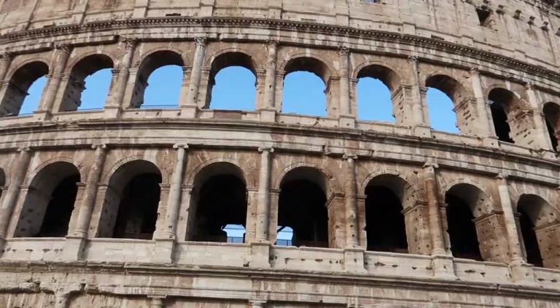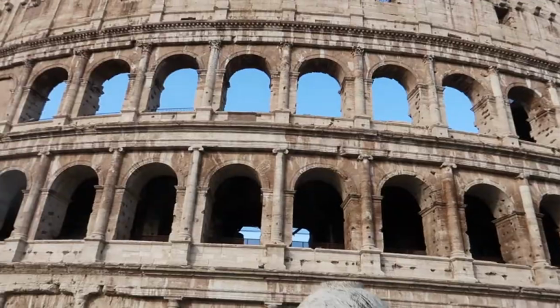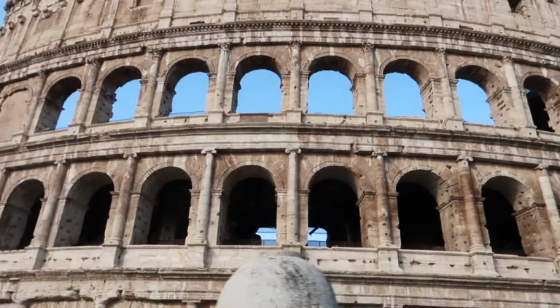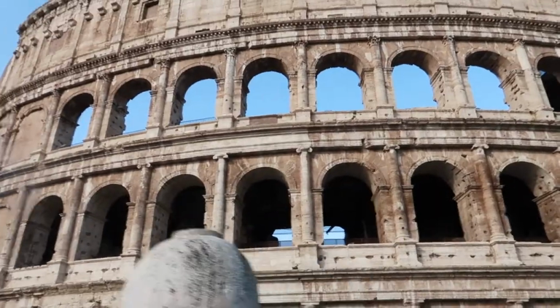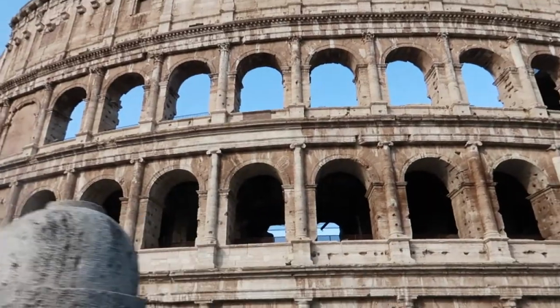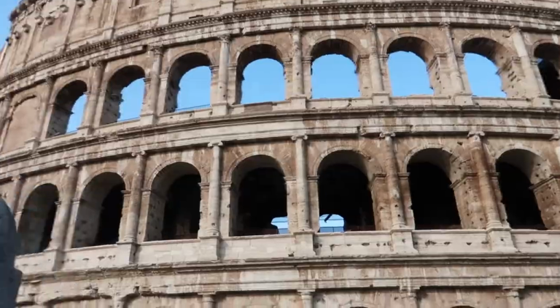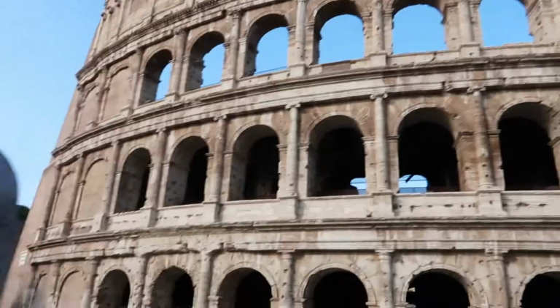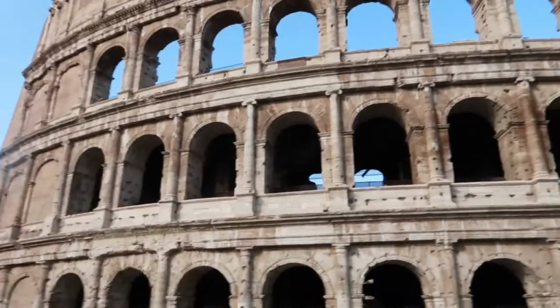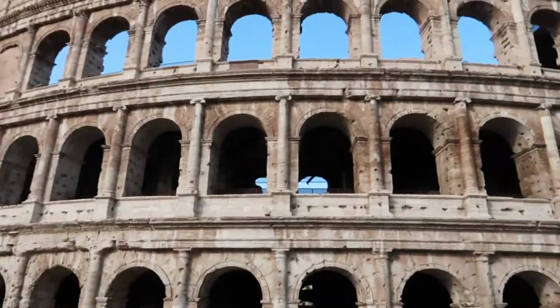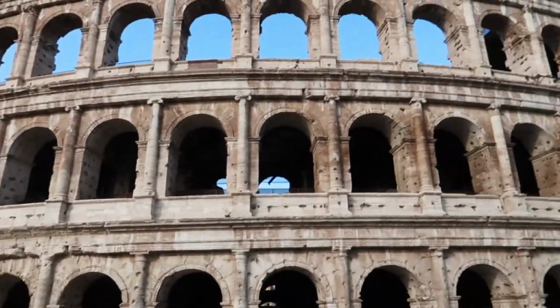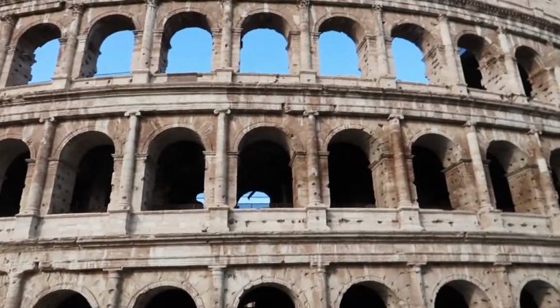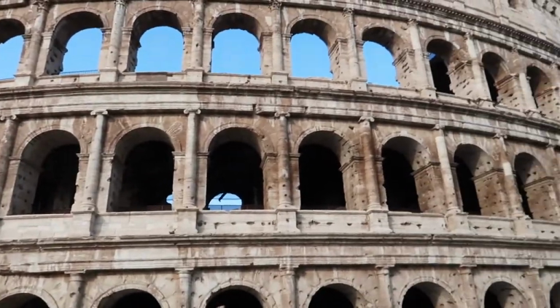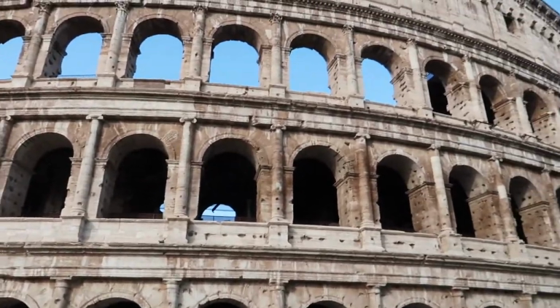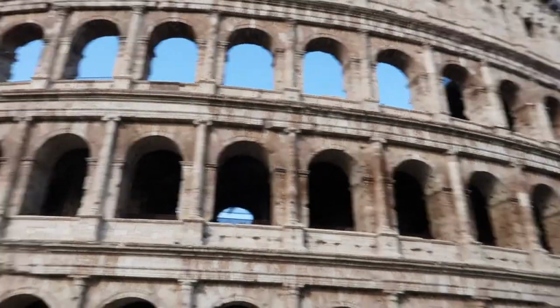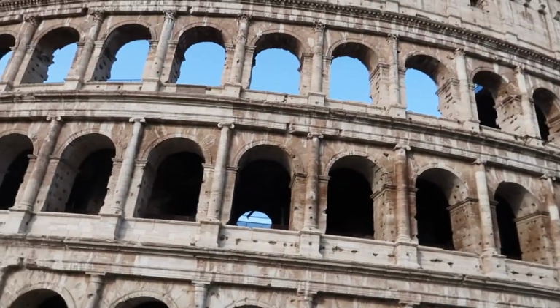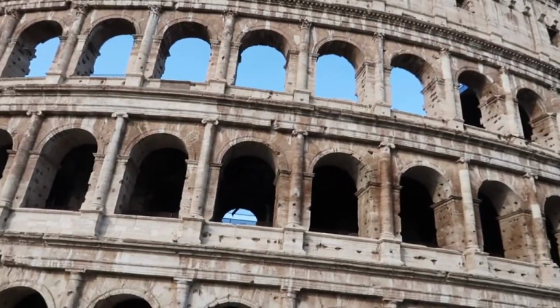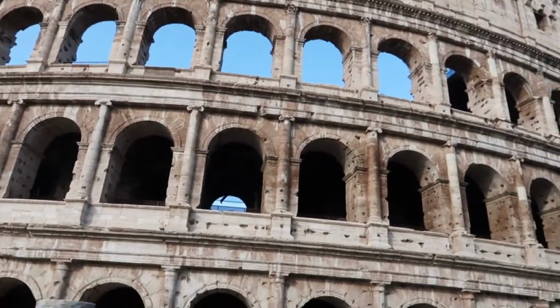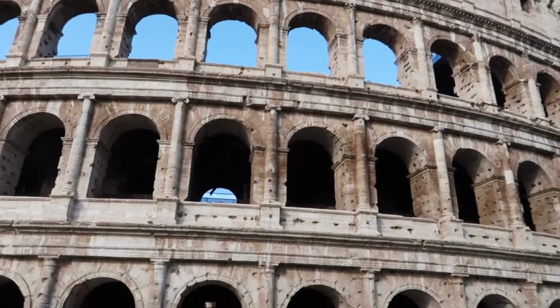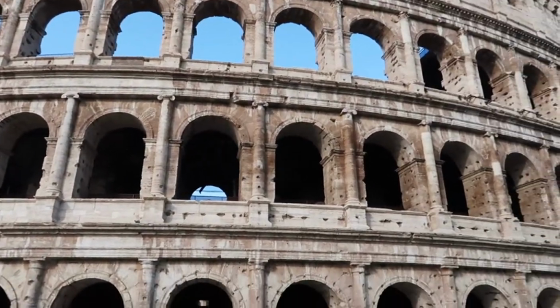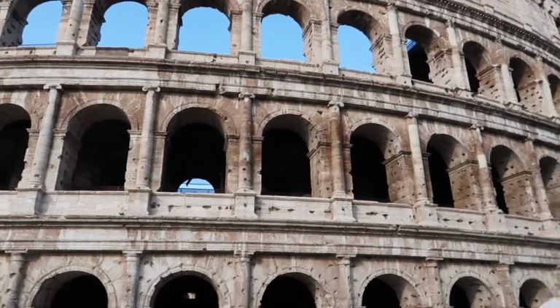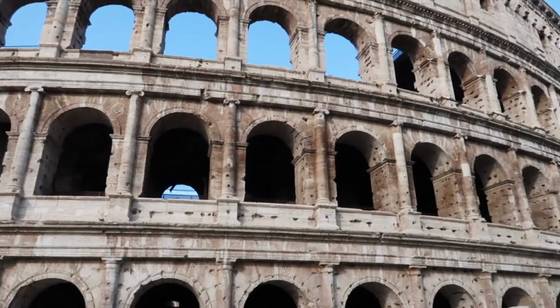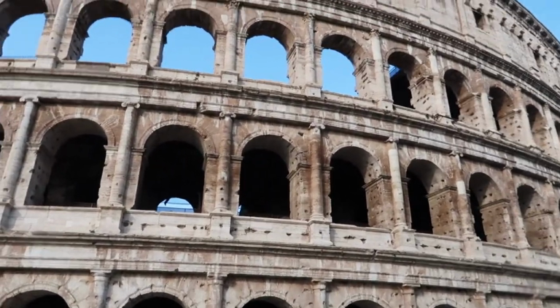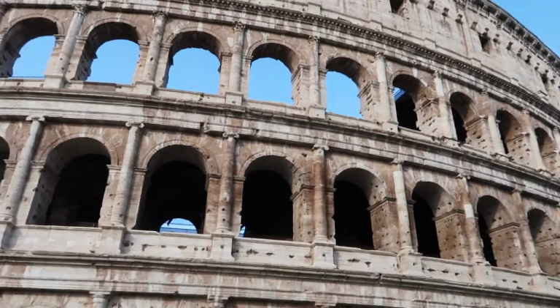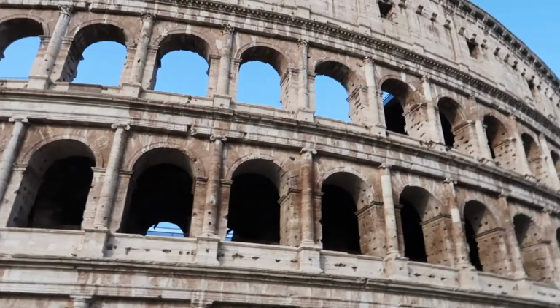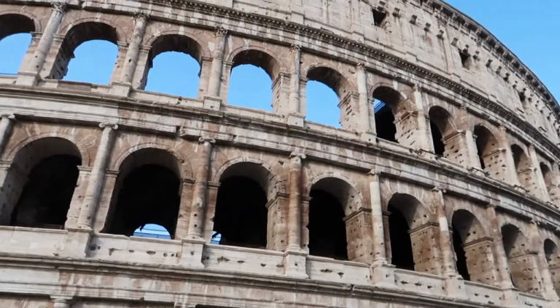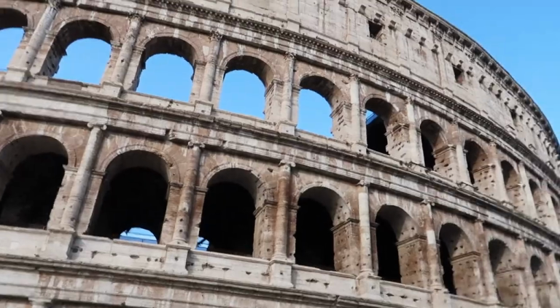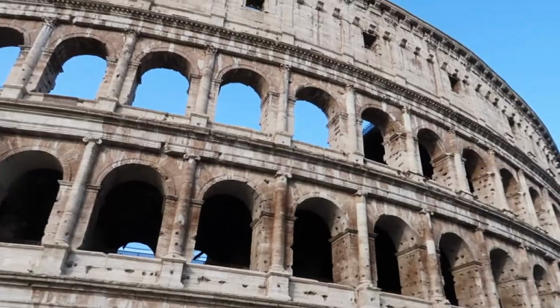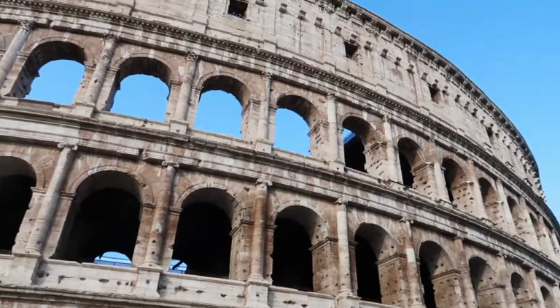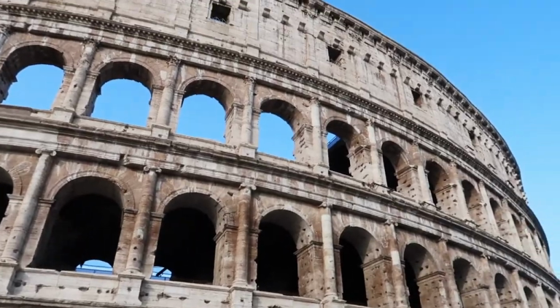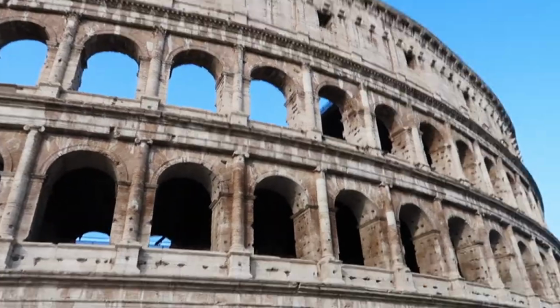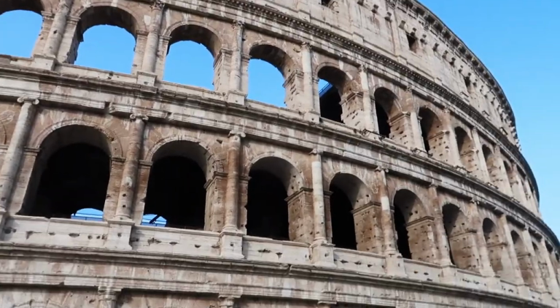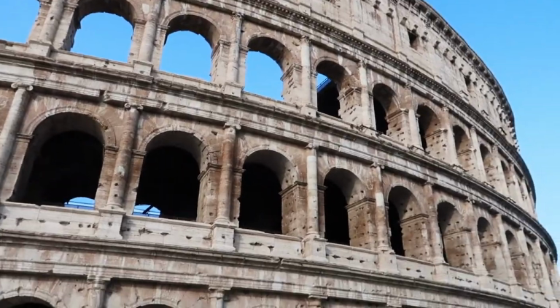We are at the Colosseum! We've just got off the bus and we're heading to our meetup point for our guided tour today of the Colosseum, and oh my god, we're buzzed.